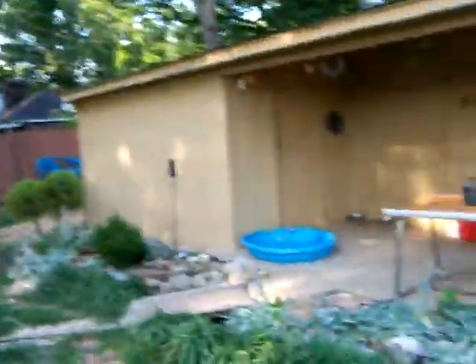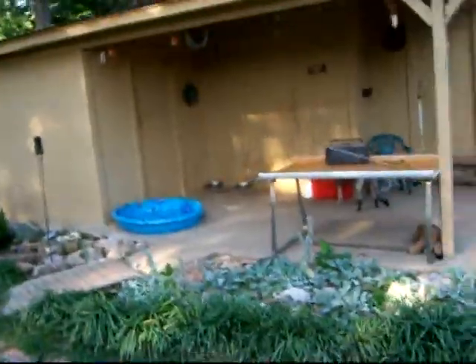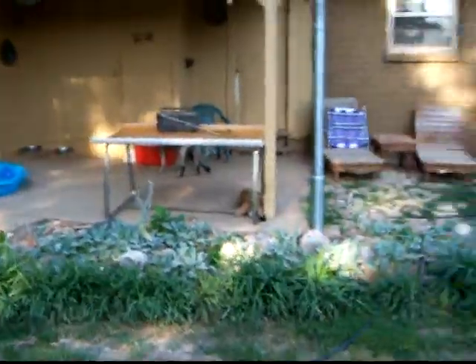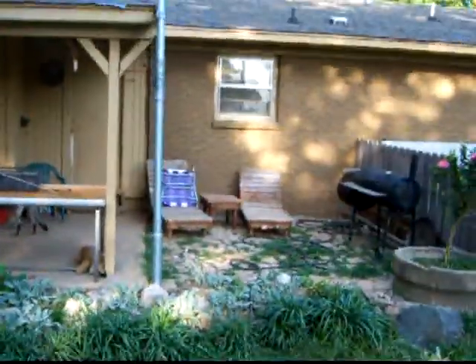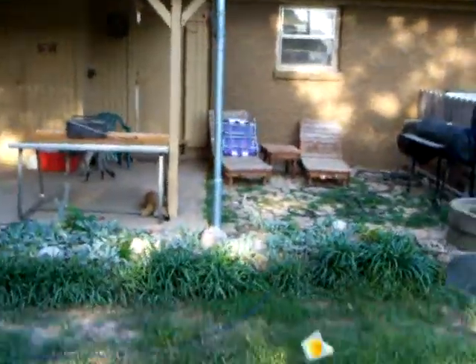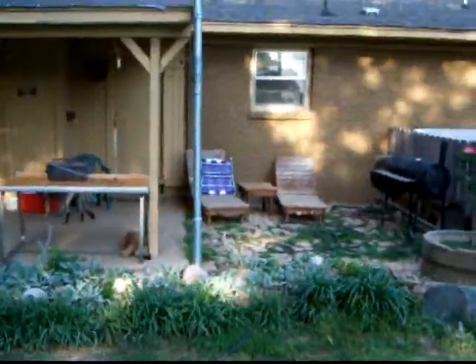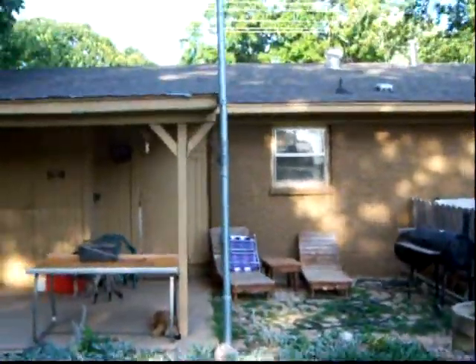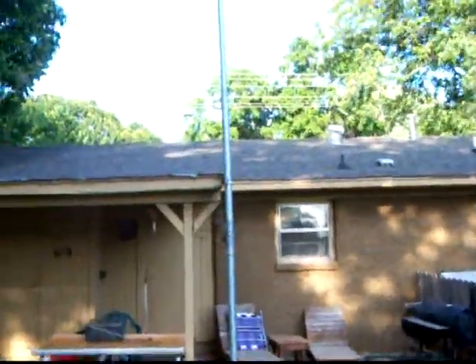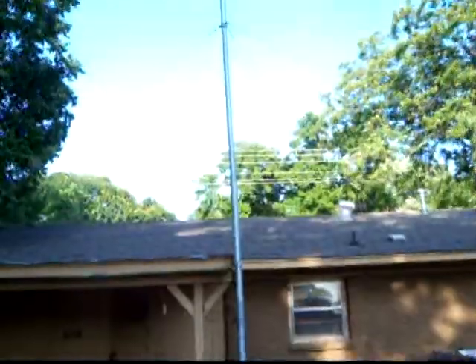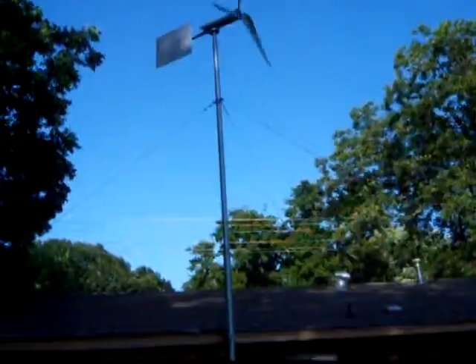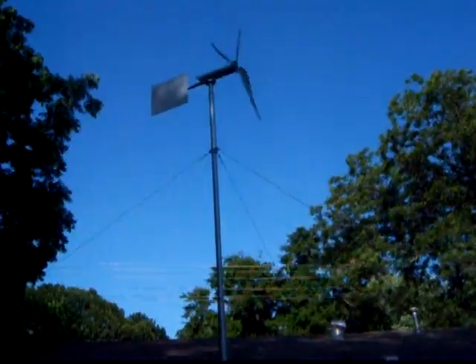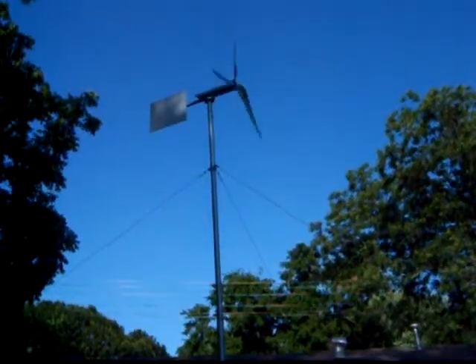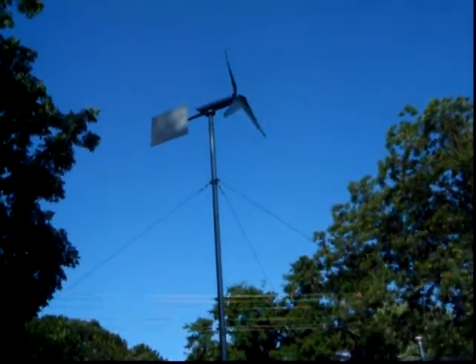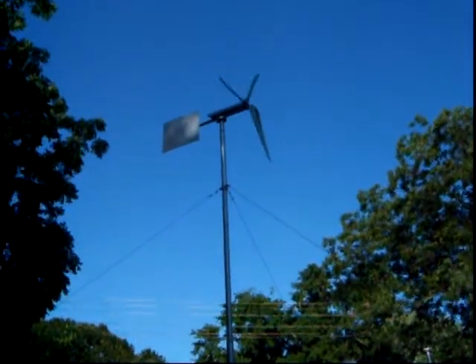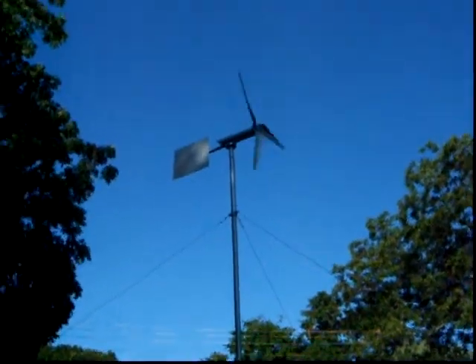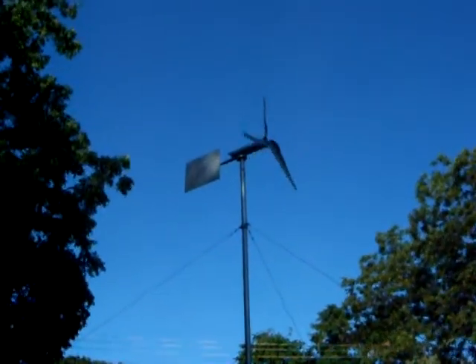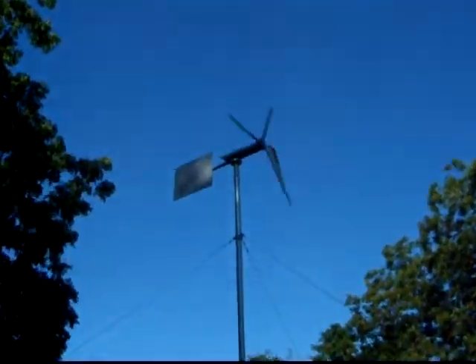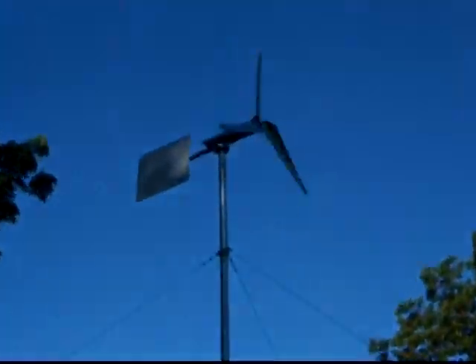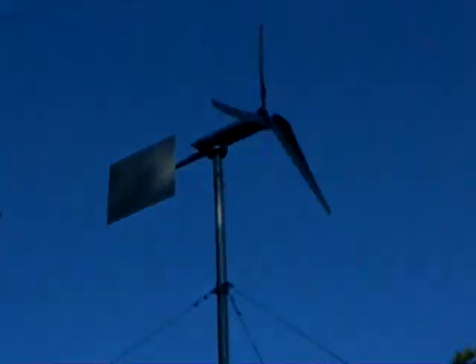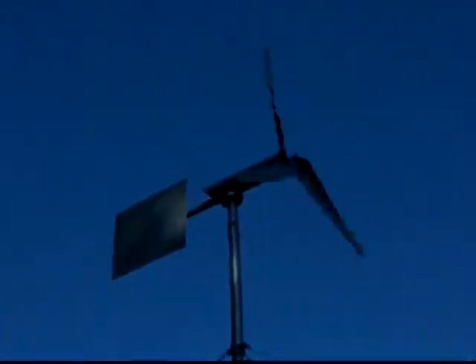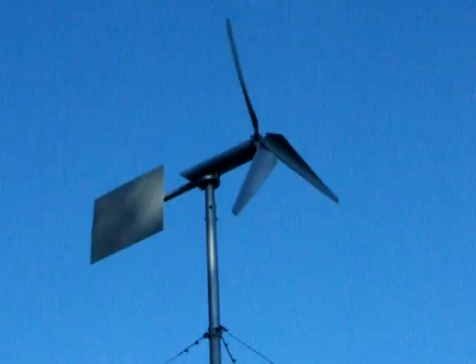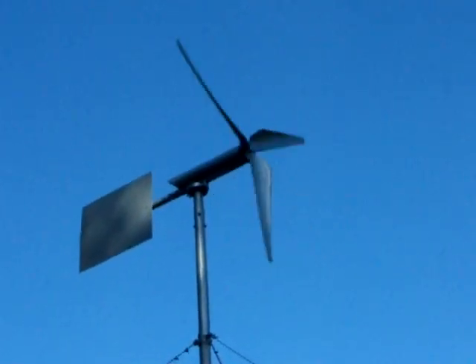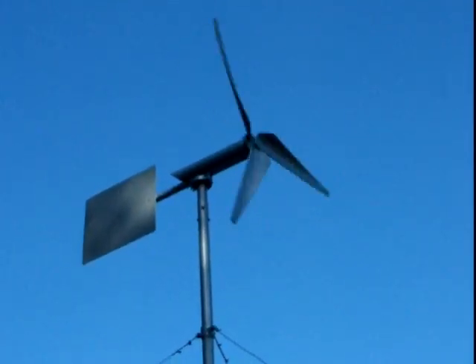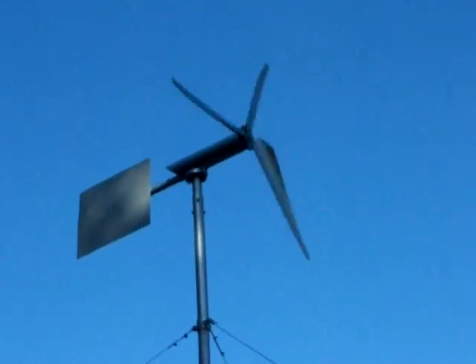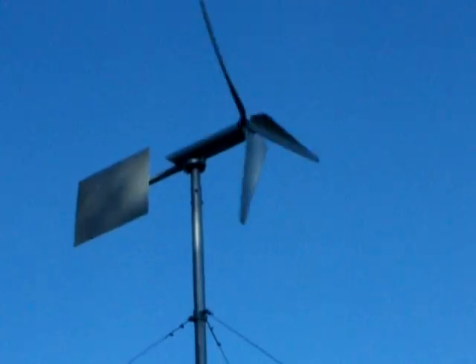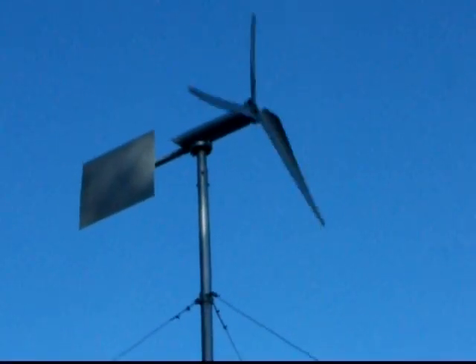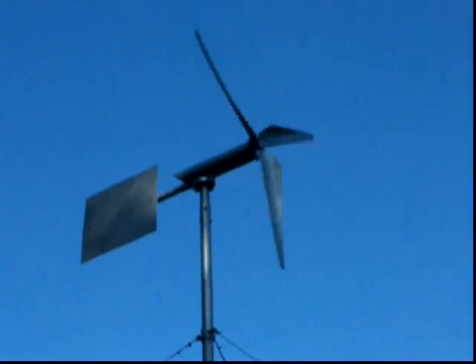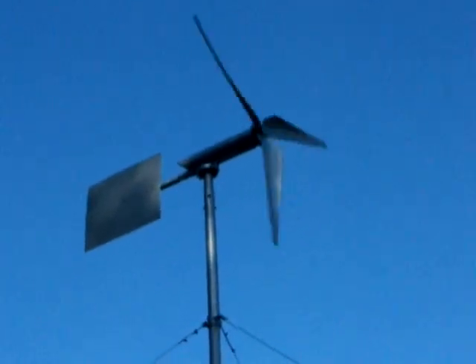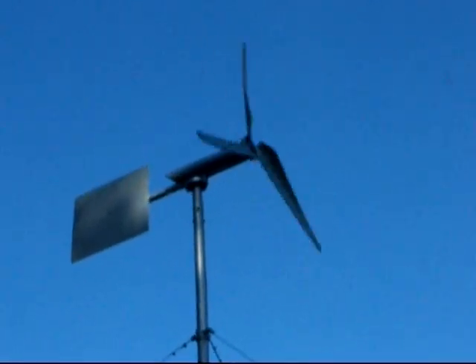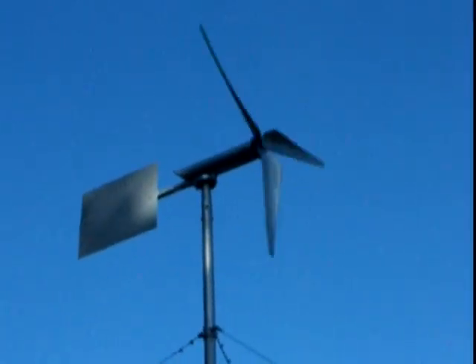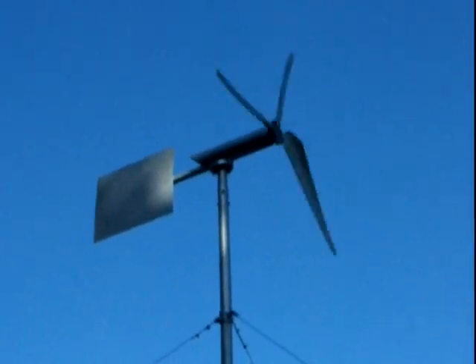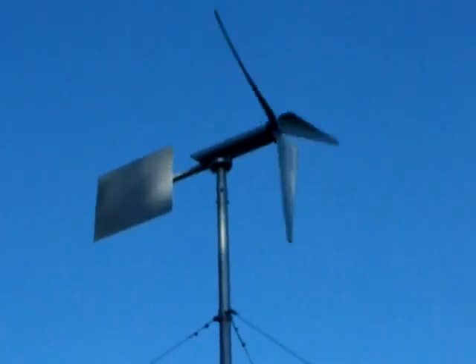I just got it mounted here temporarily up here. It's pretty neat. Ain't blown much in two weeks — just today we had enough wind to get it going.